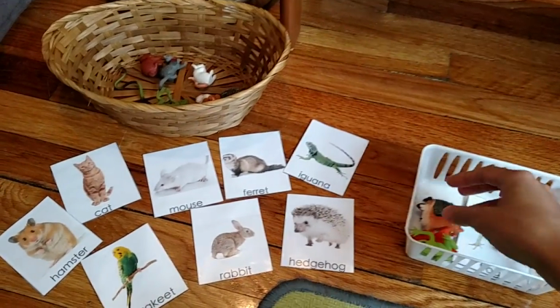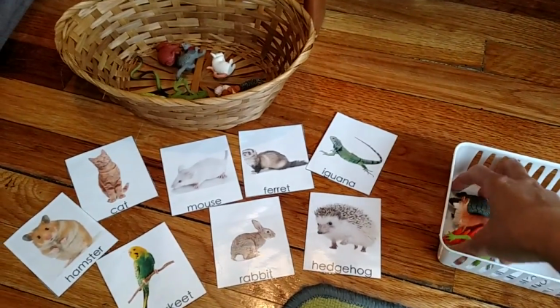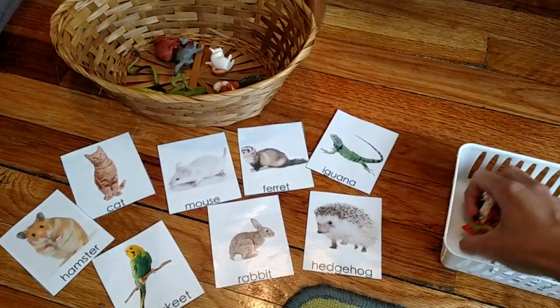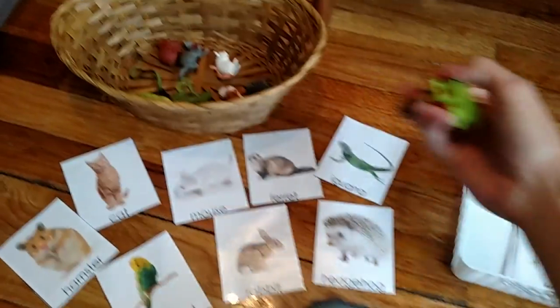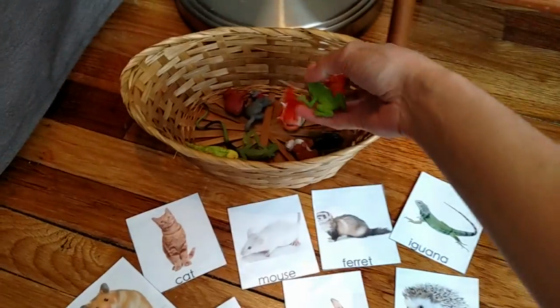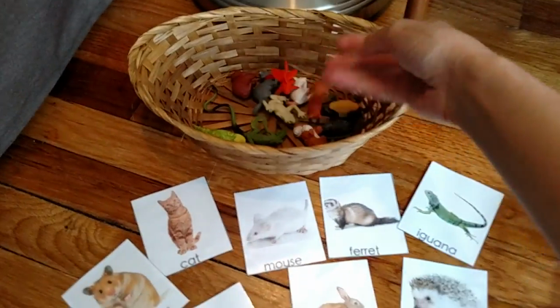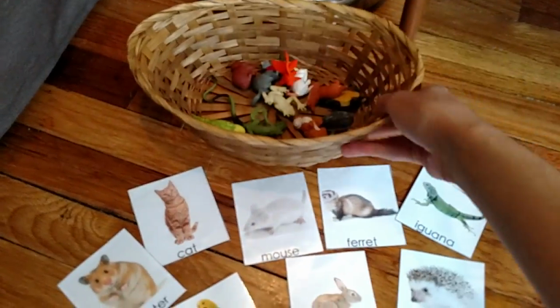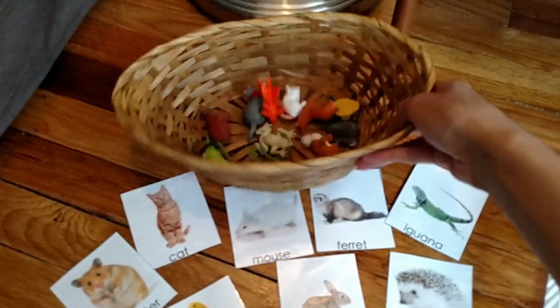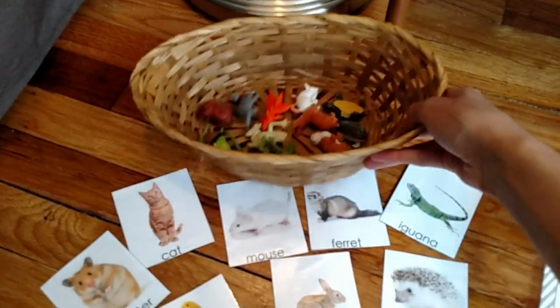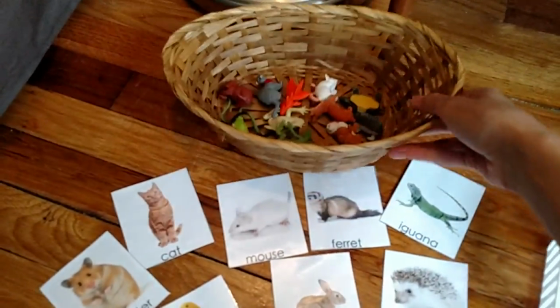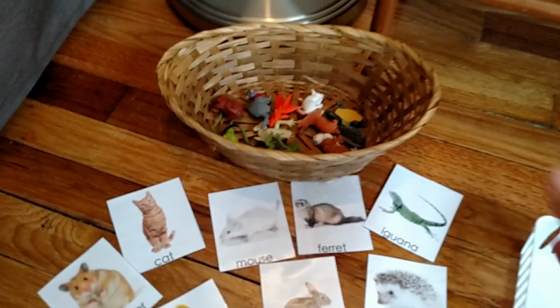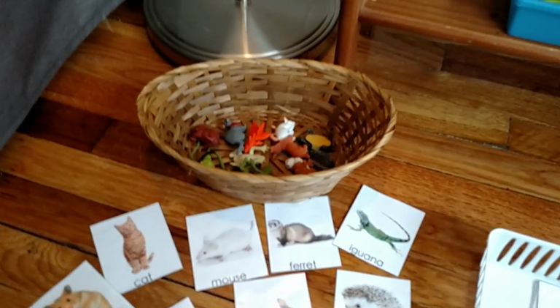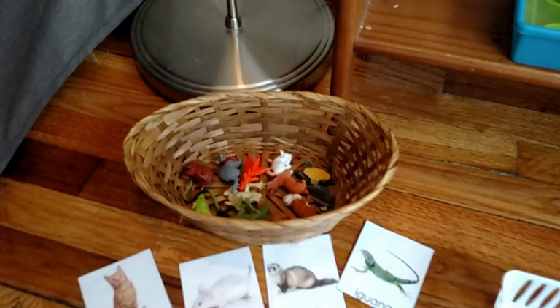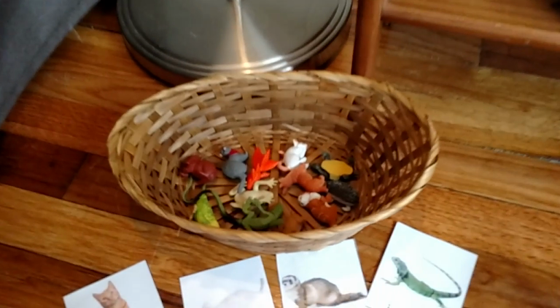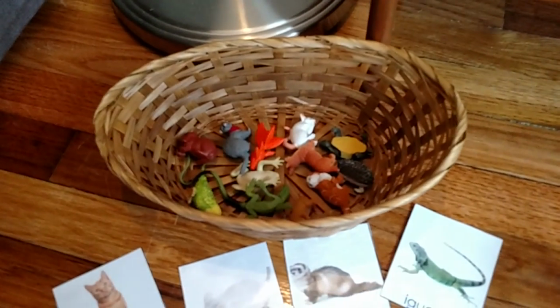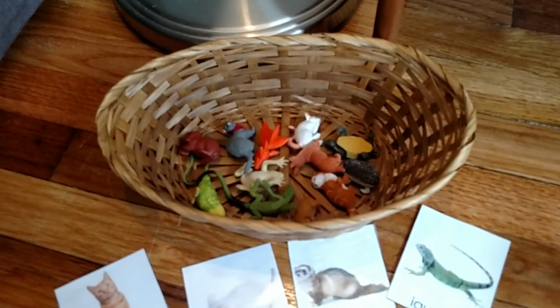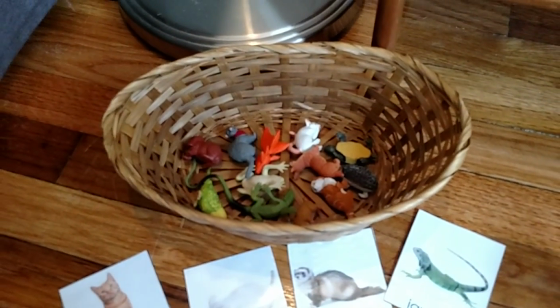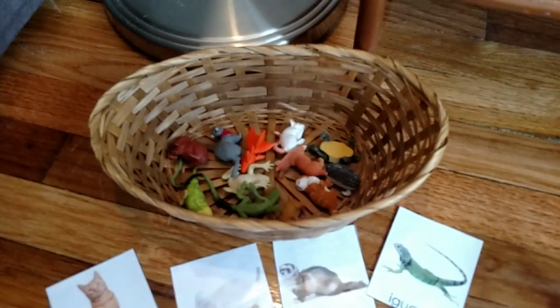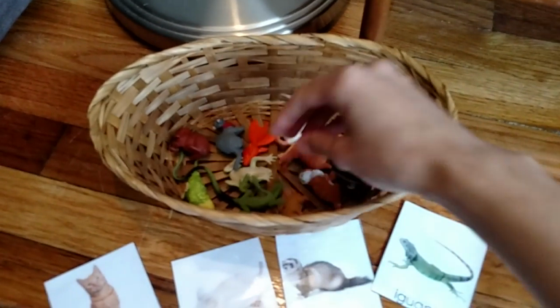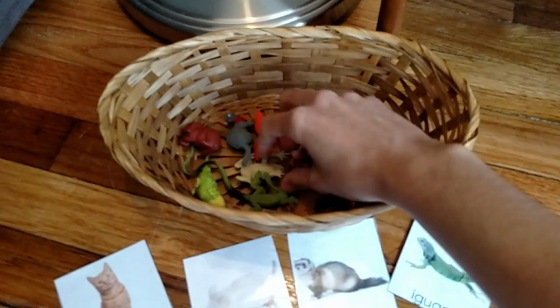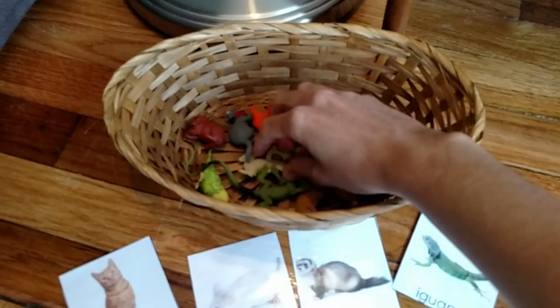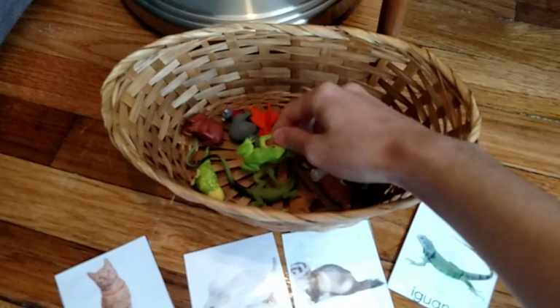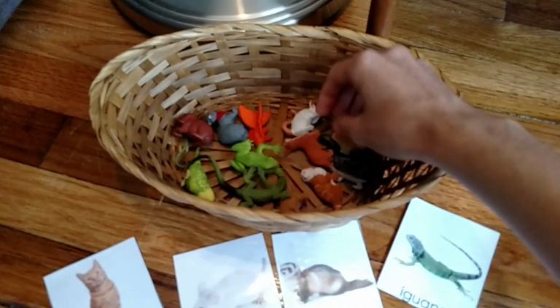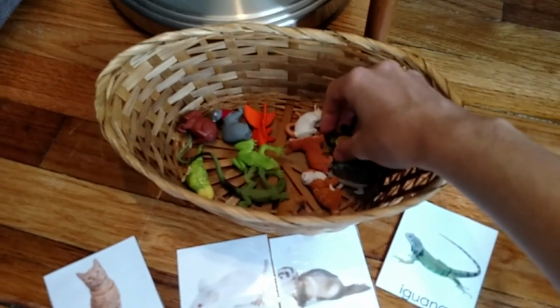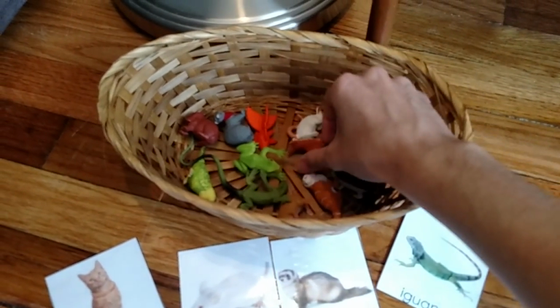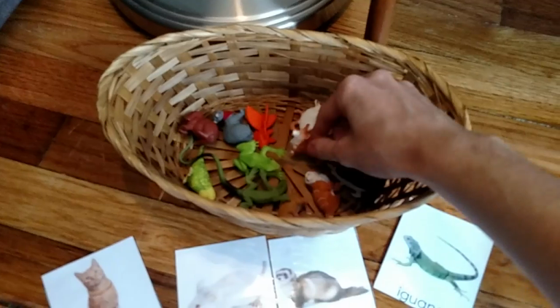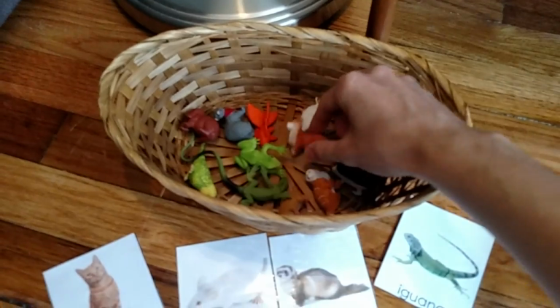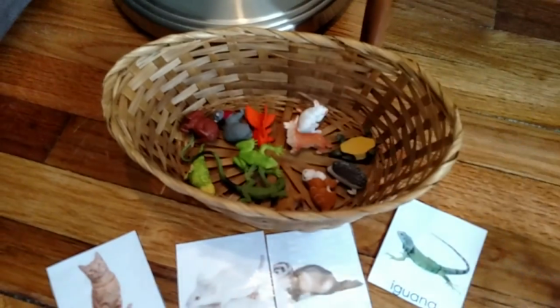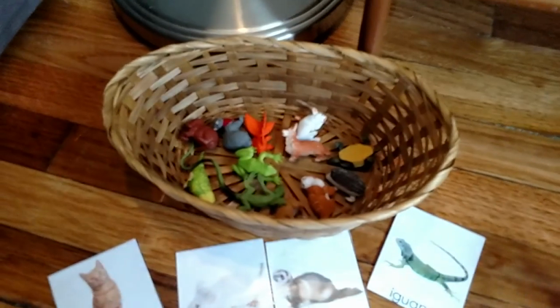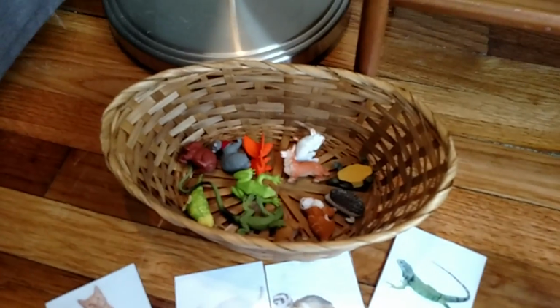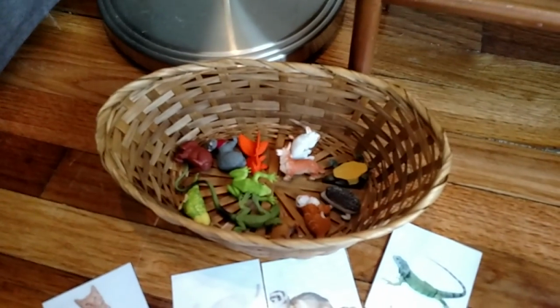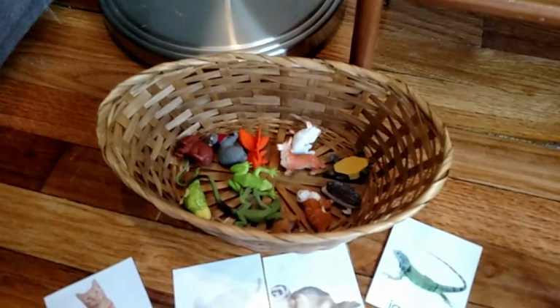Another activity you can do with these is just have them play with them — put them in a little basket. My three-year-old loves playing with these; I put them in a sensory bin for her and she loves pretend playing with the little animals.